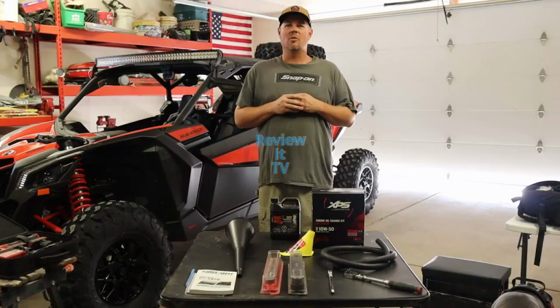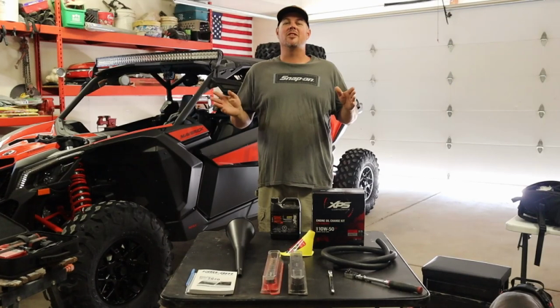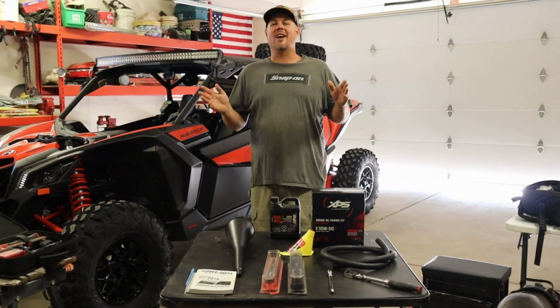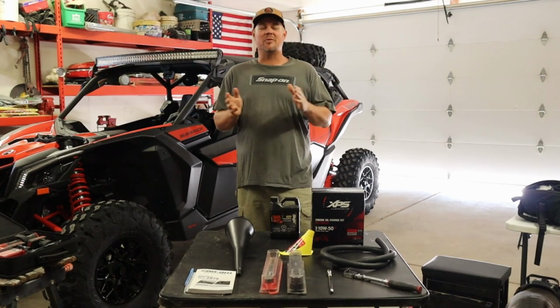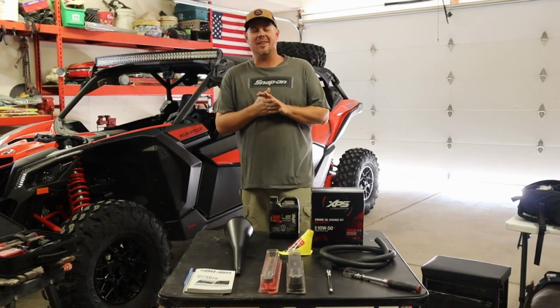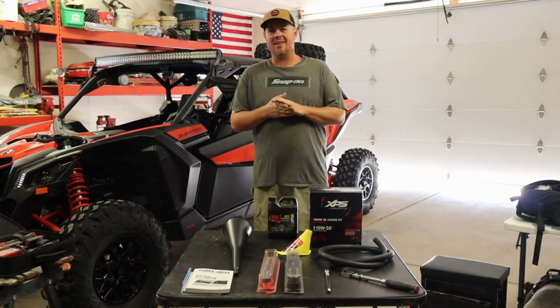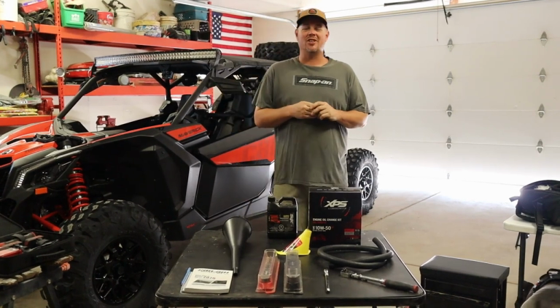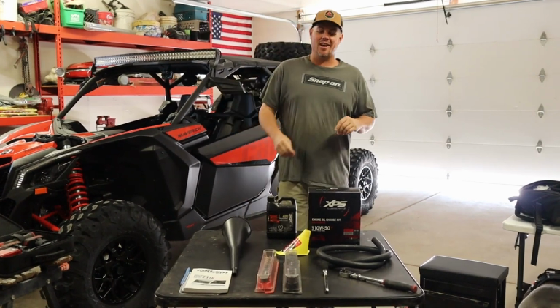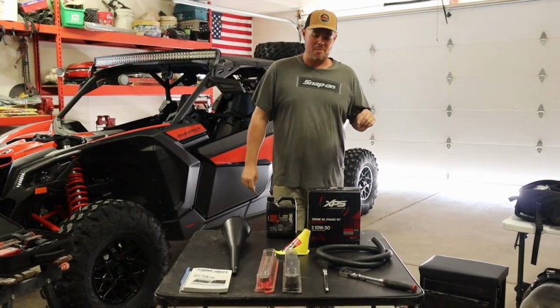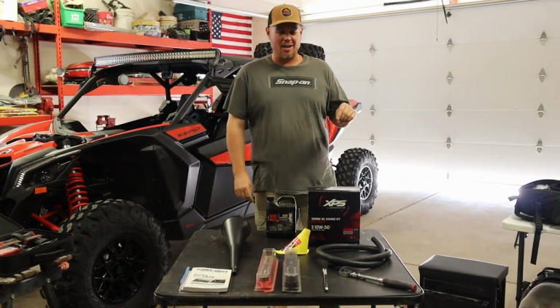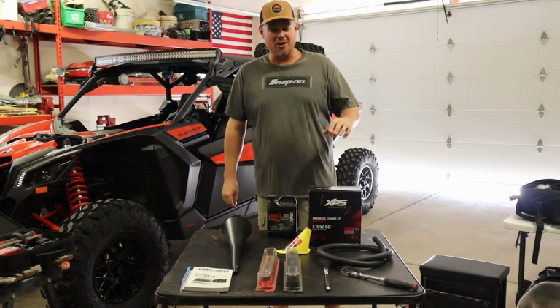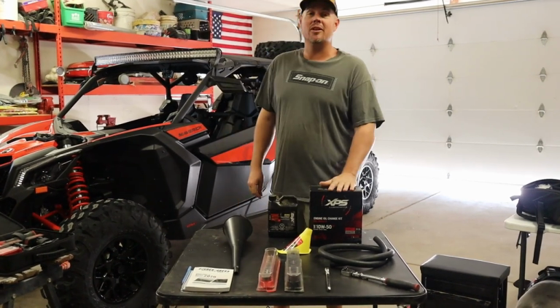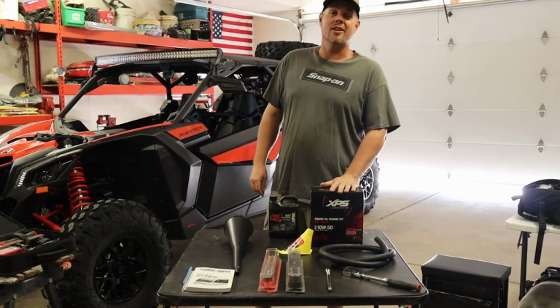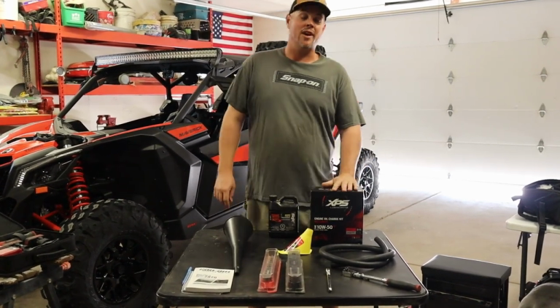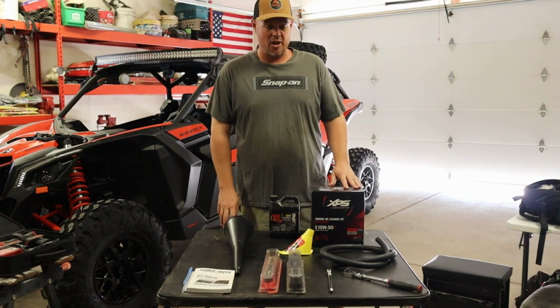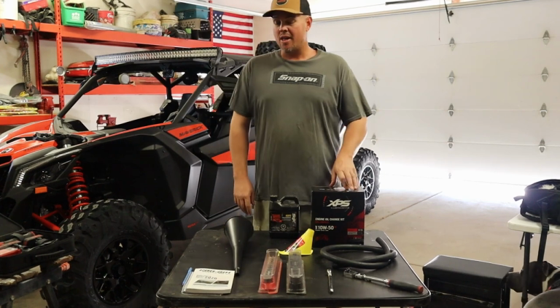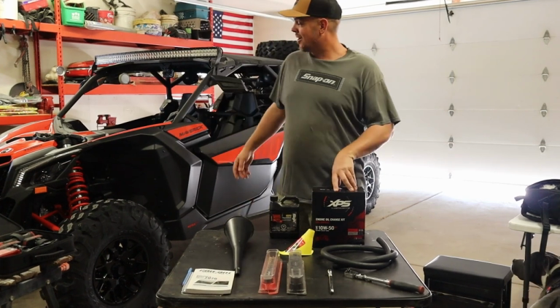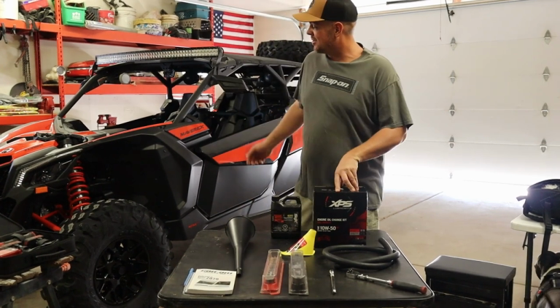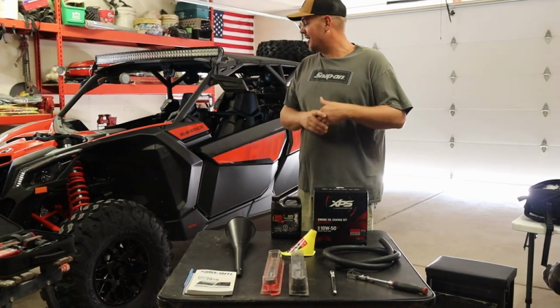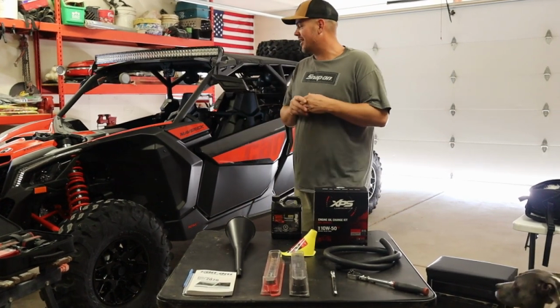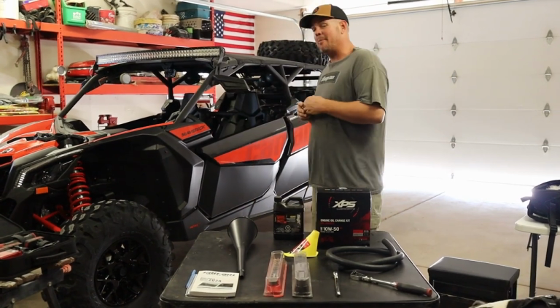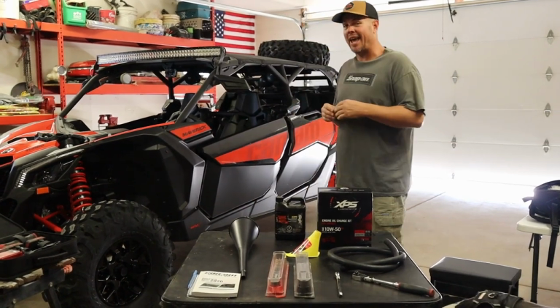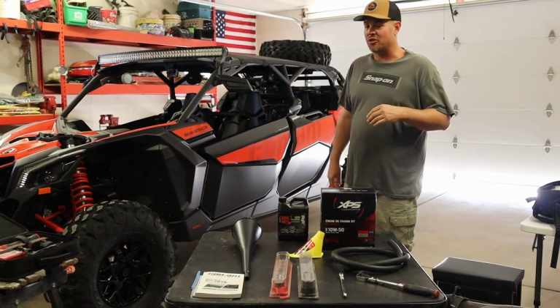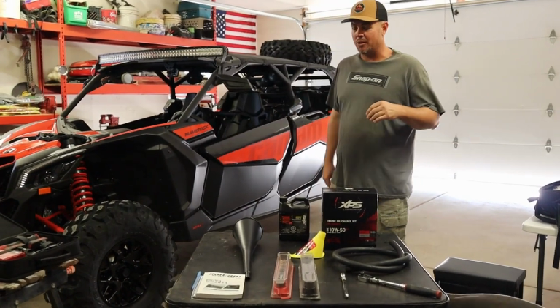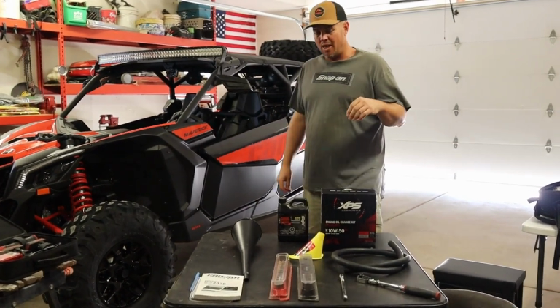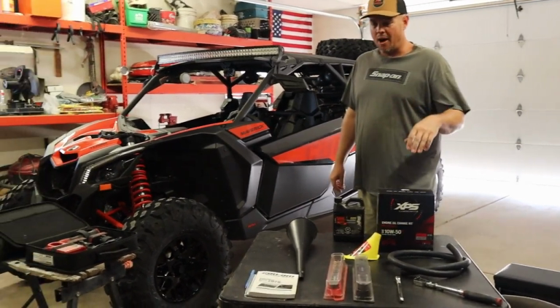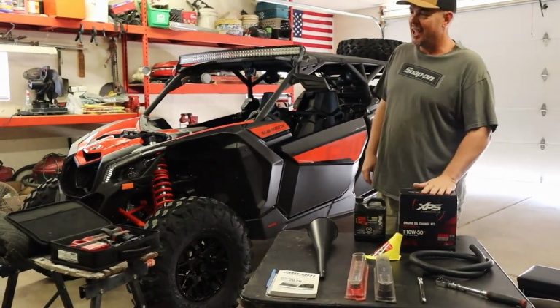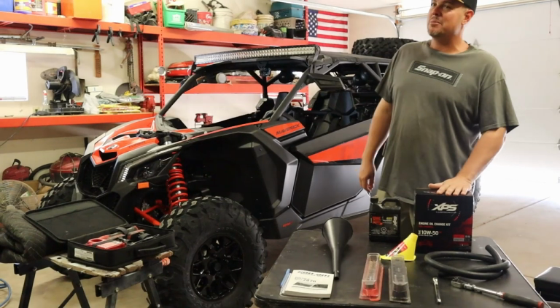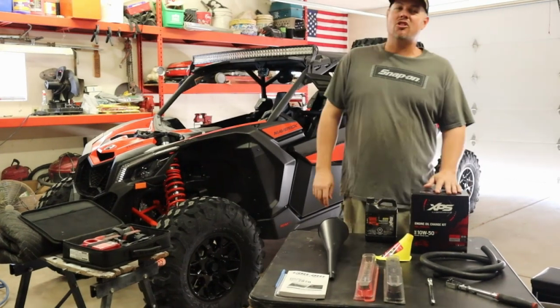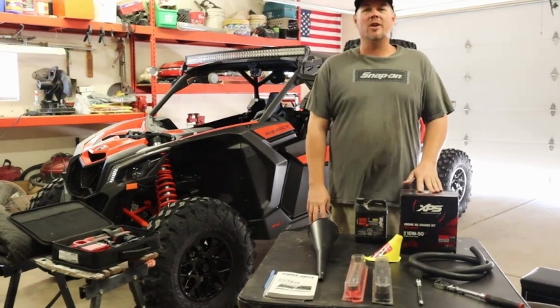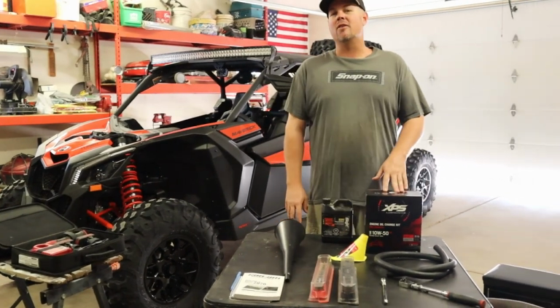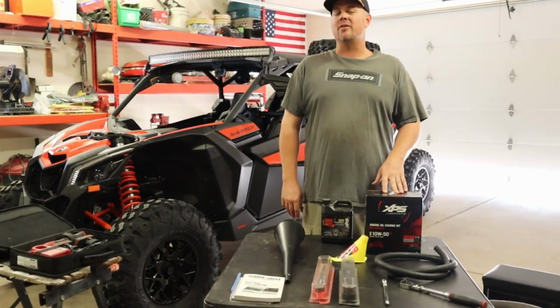Welcome to the channel guys, ReviewIt TV. I appreciate you guys coming back and tuning in for another great video regarding the B-SPAC here. We got the Can-Am Maverick X3 Turbo. Today we're going to be actually doing our first service.